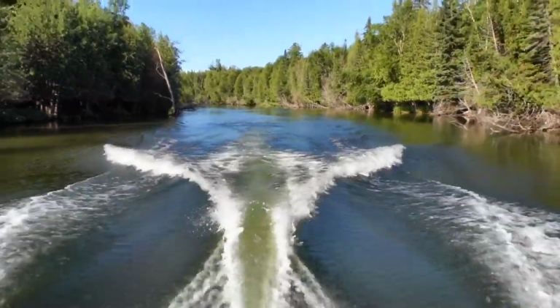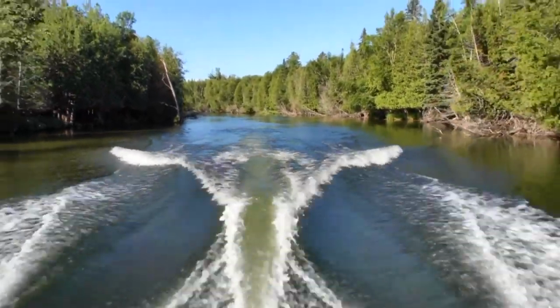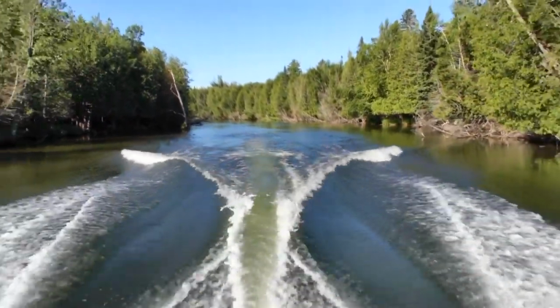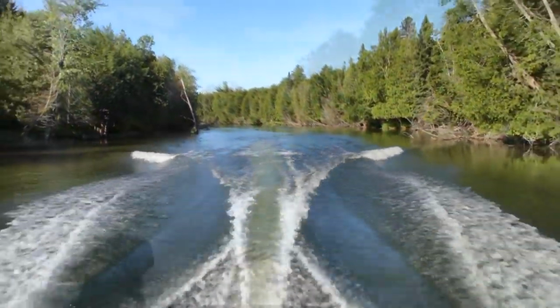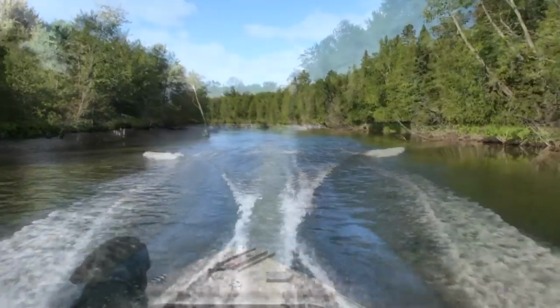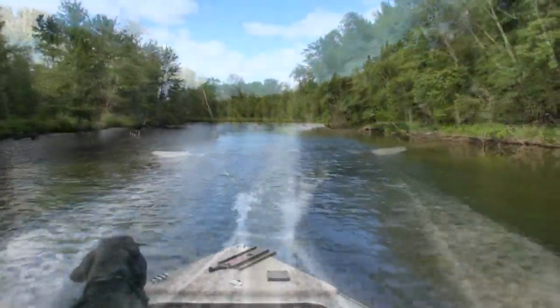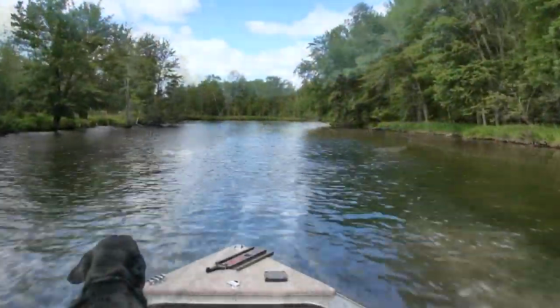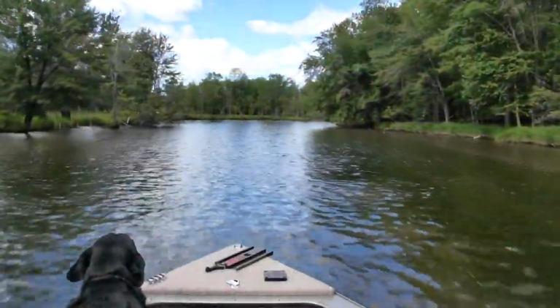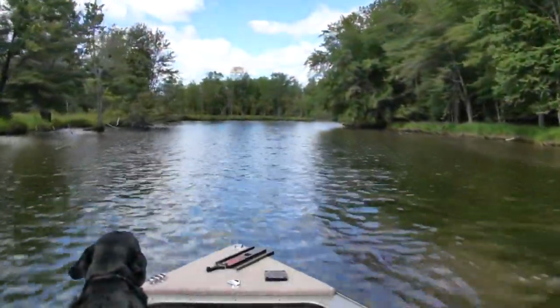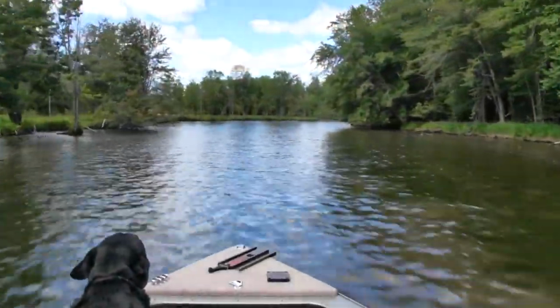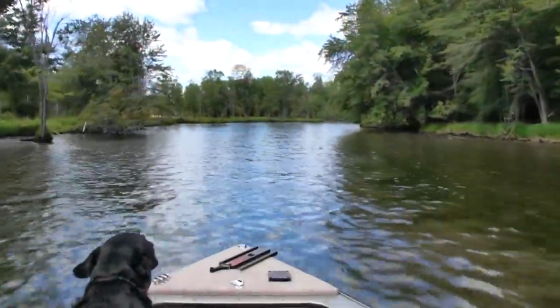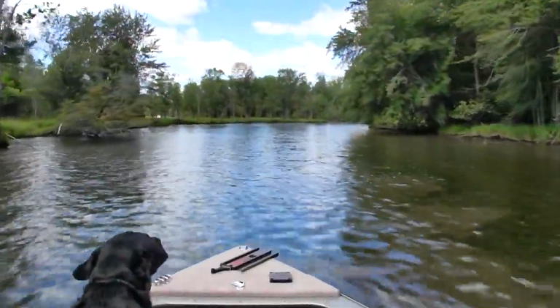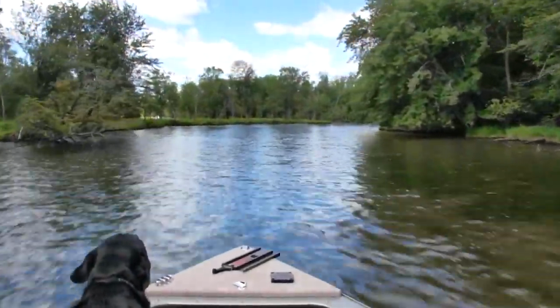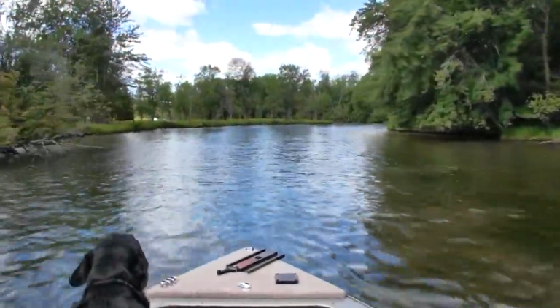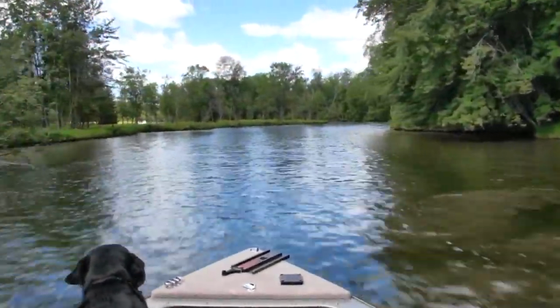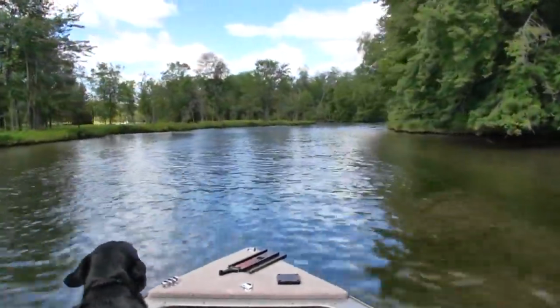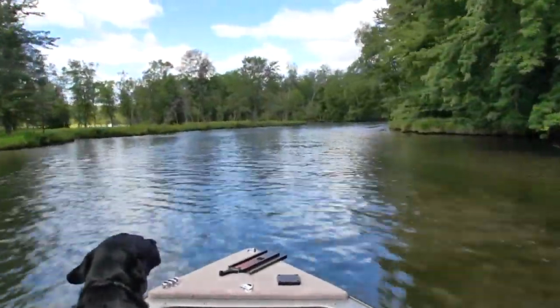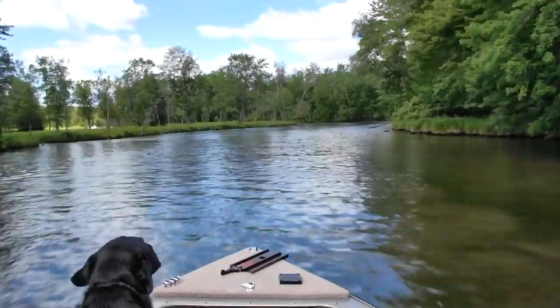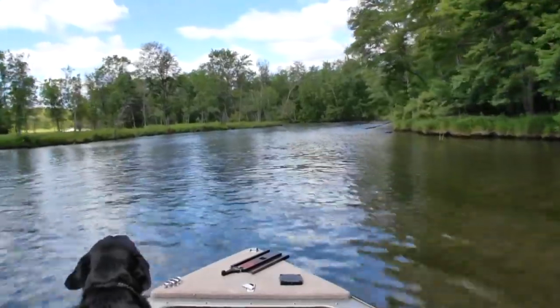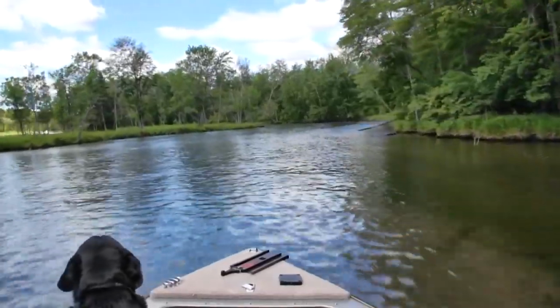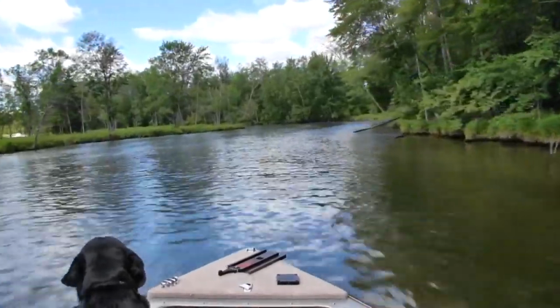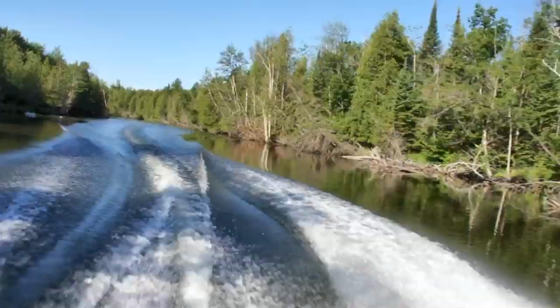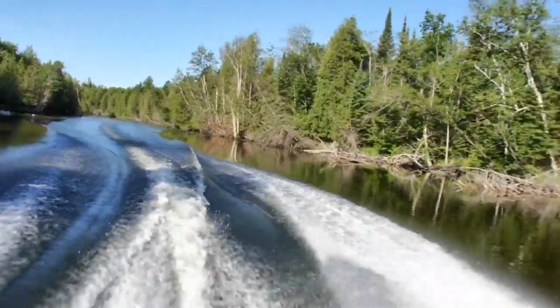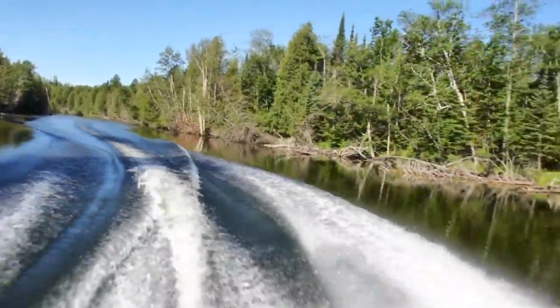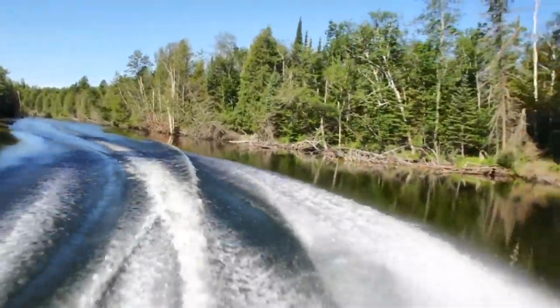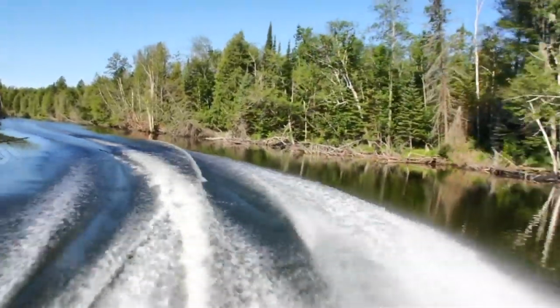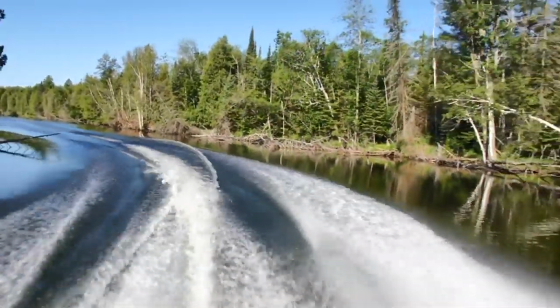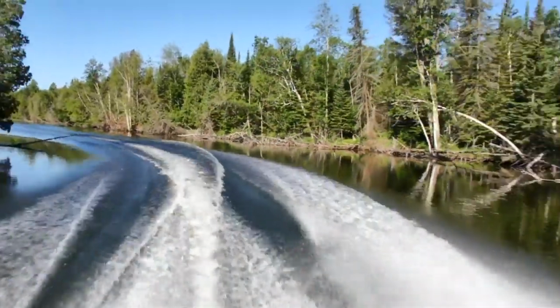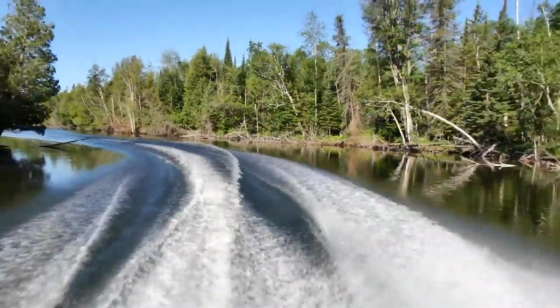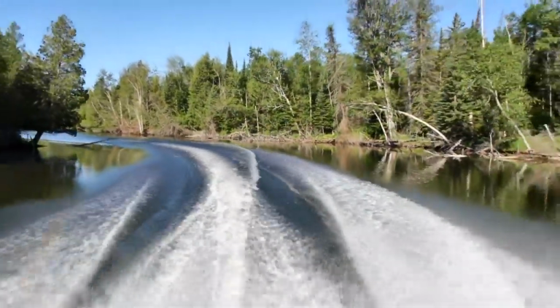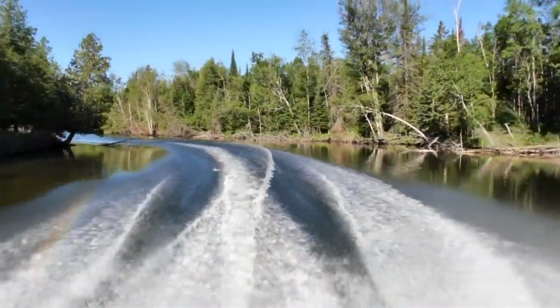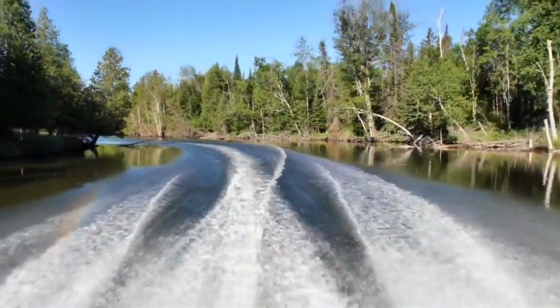The stretch from here to Mission Road is a beautiful part of the waterway. It winds through both hardwoods and marshlands, void of any man-made structures. You can sit back and enjoy the view or feel the exhilaration of the winding river.